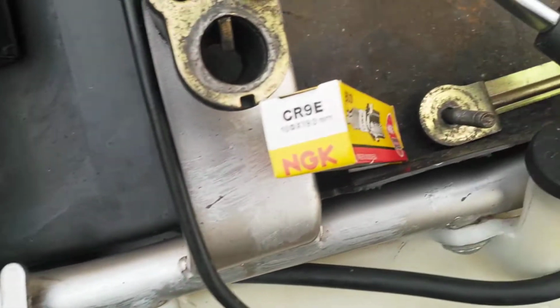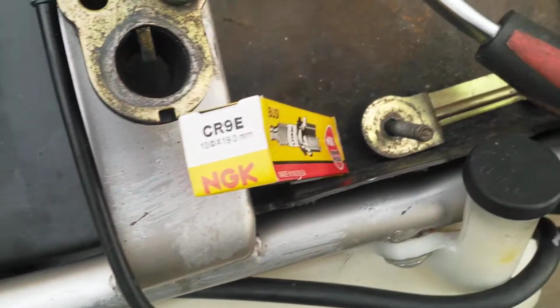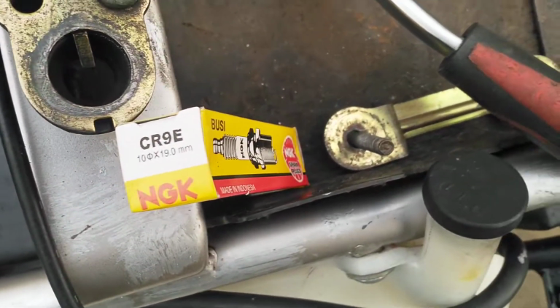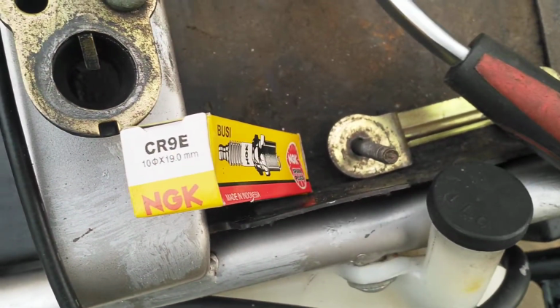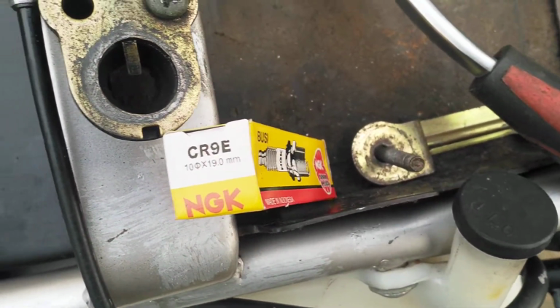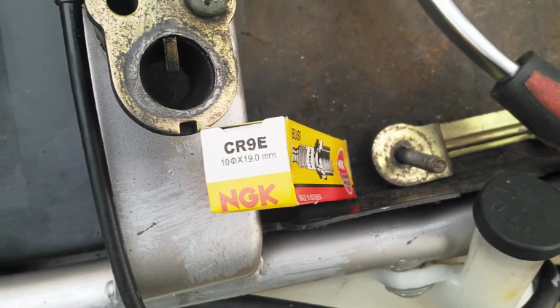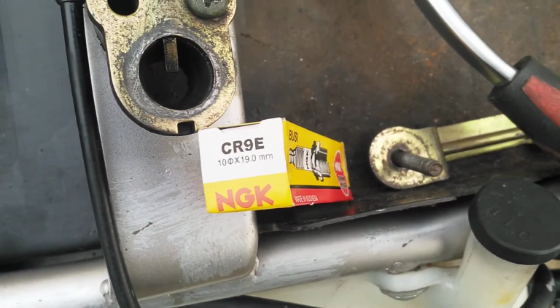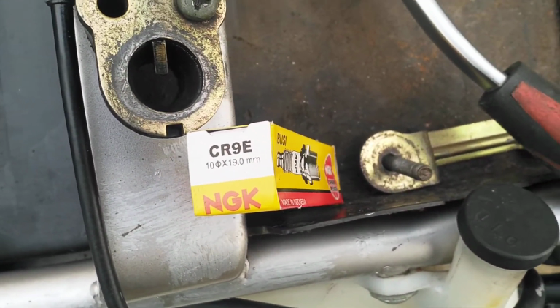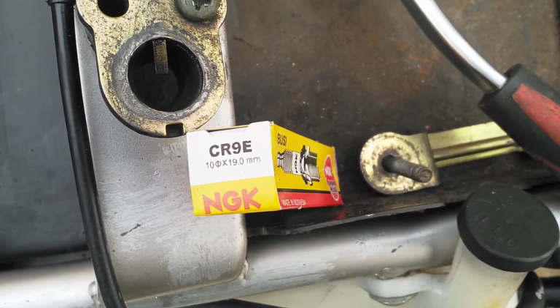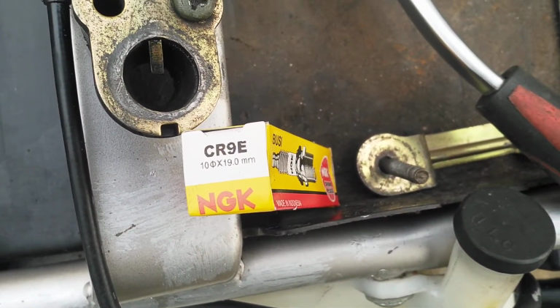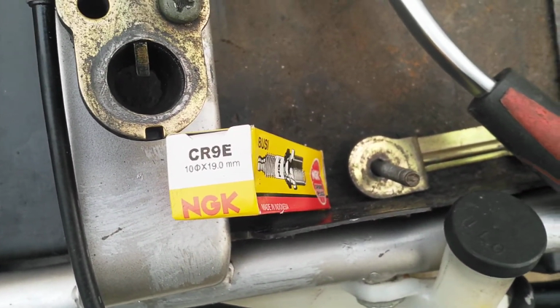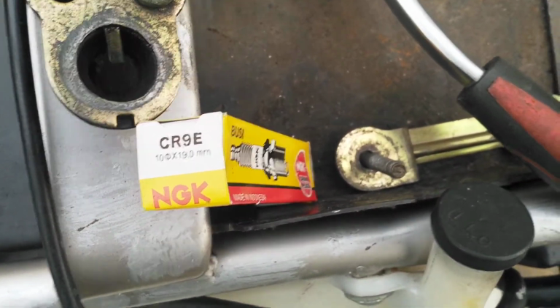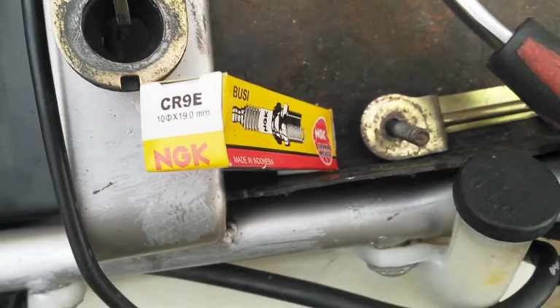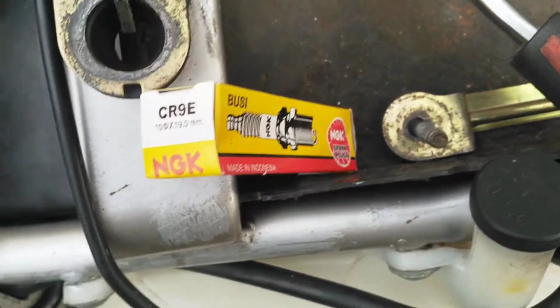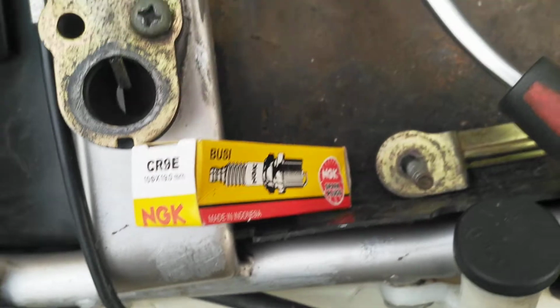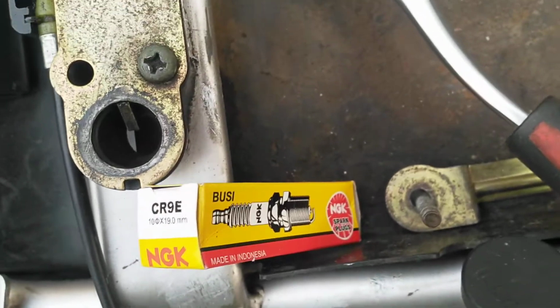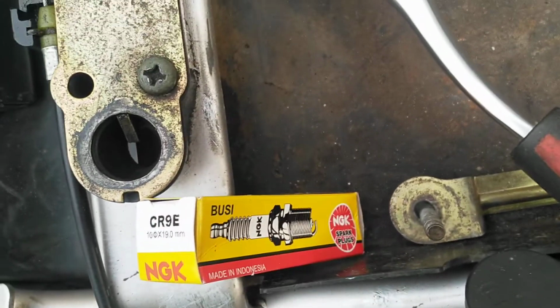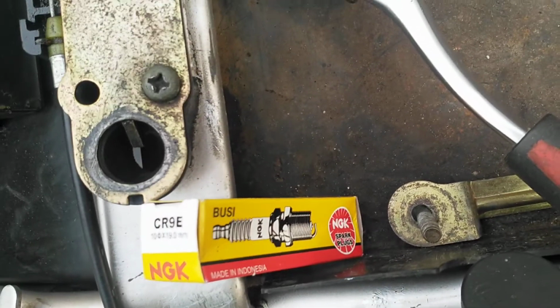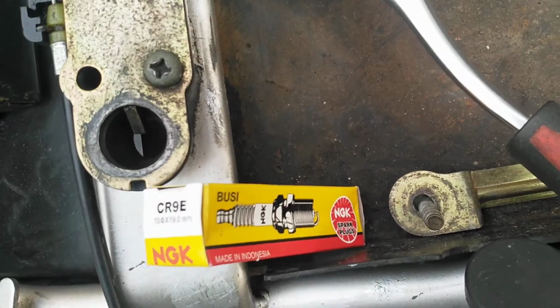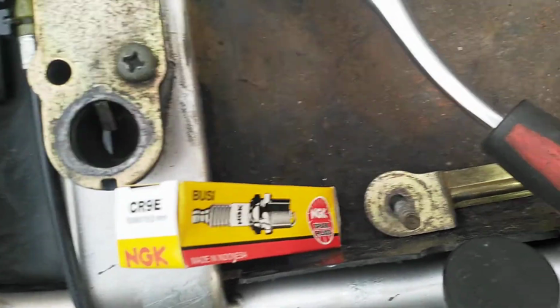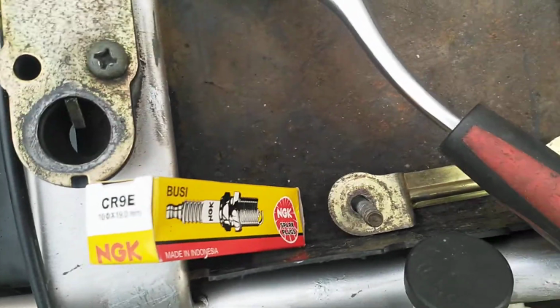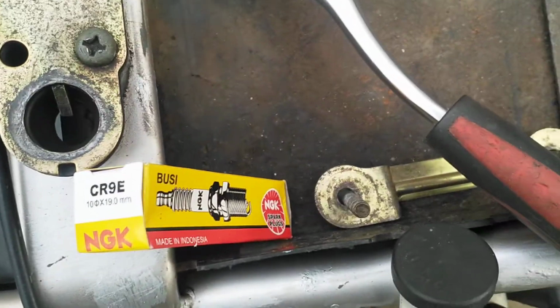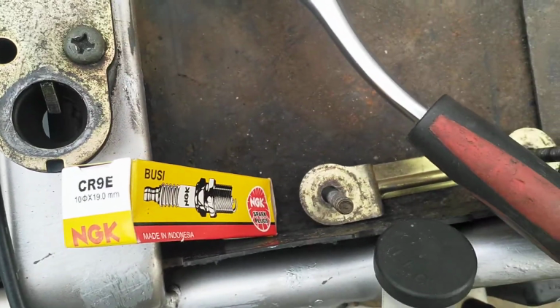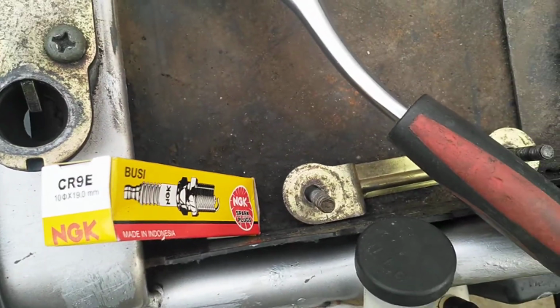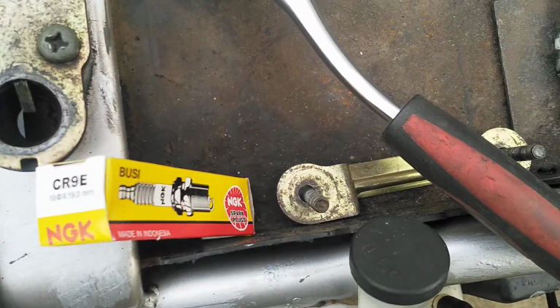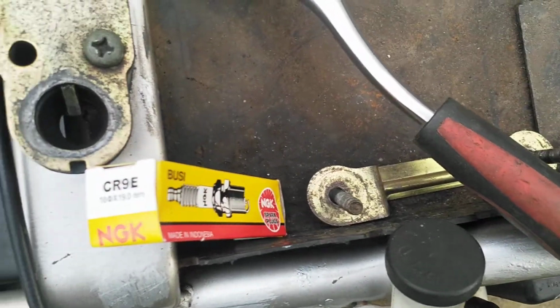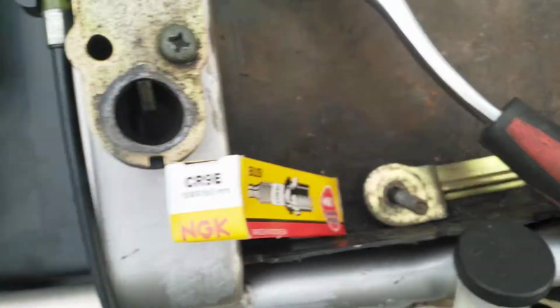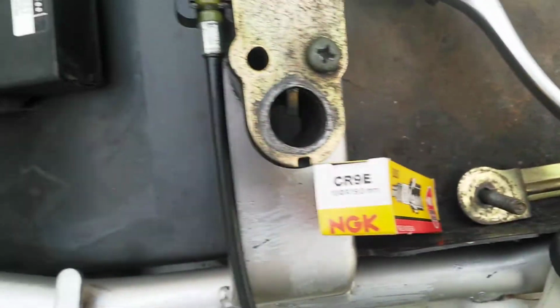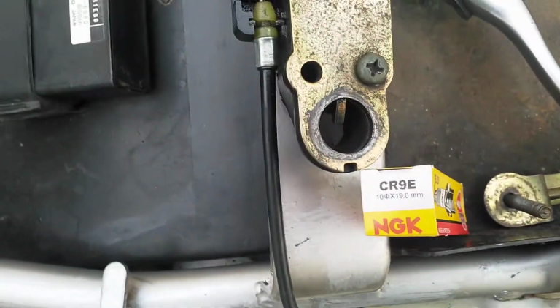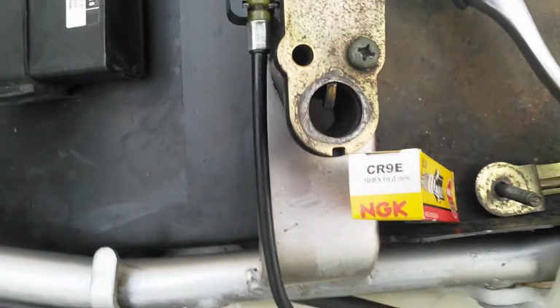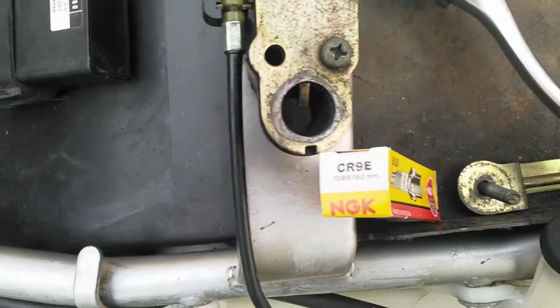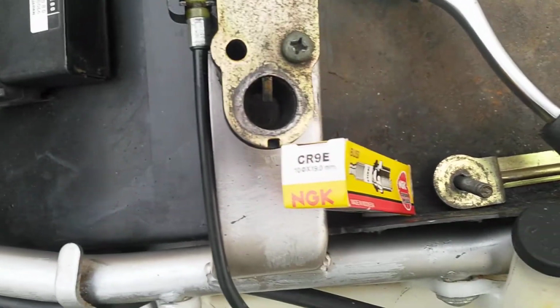I've got a CR9E I'm putting in, and that's it — simple. Thank you.